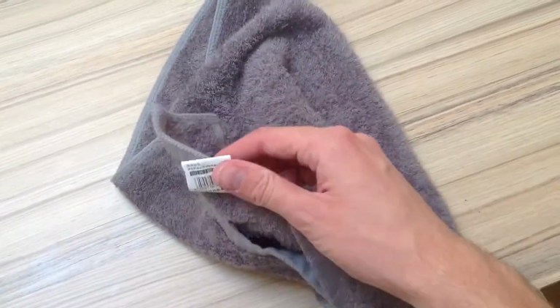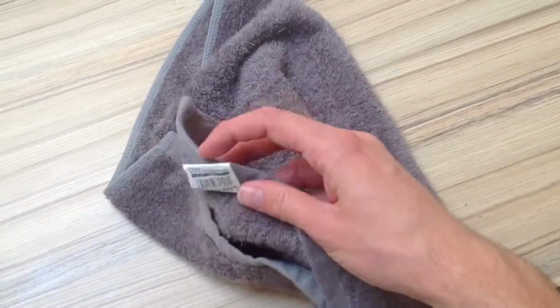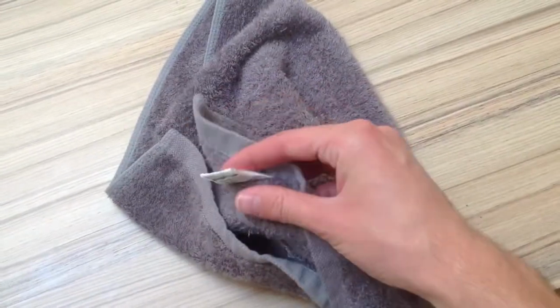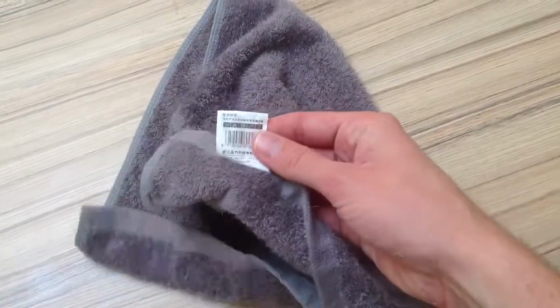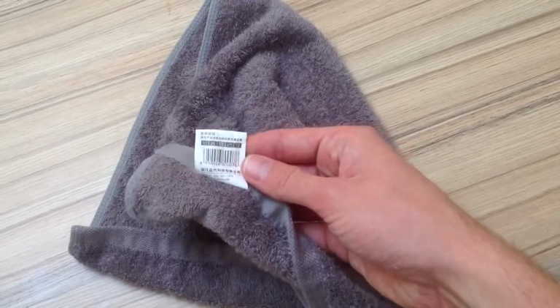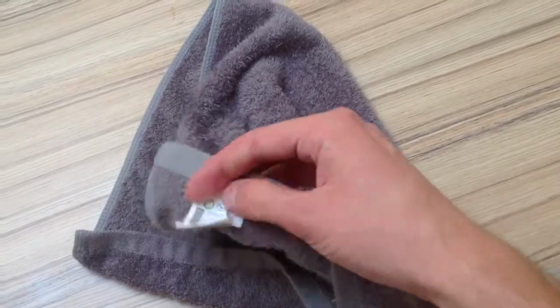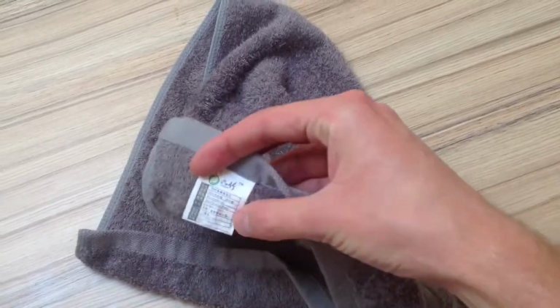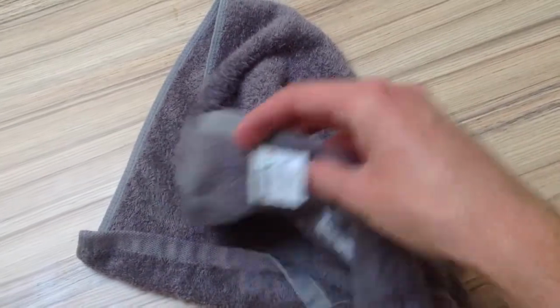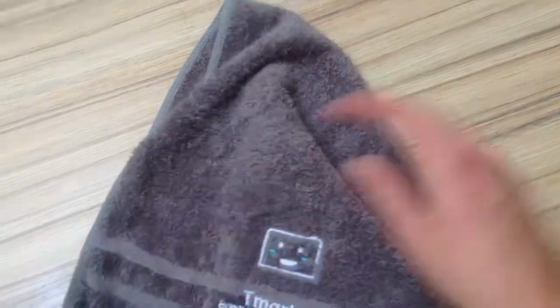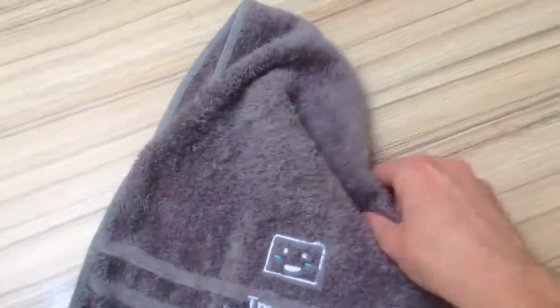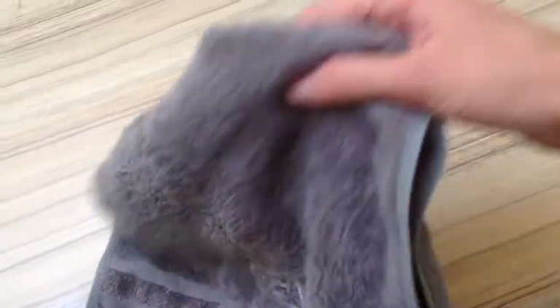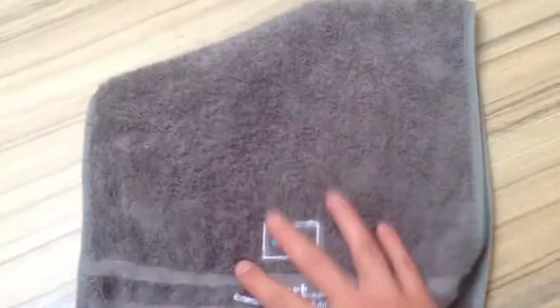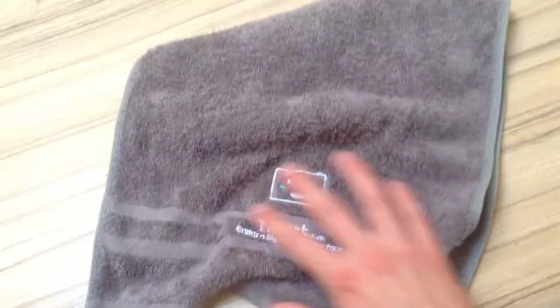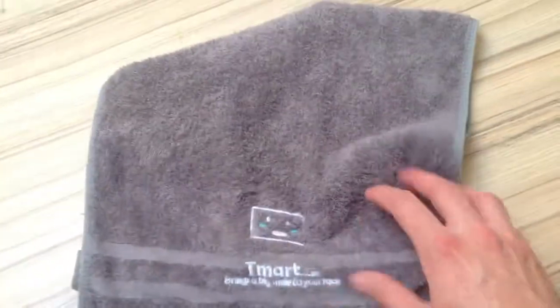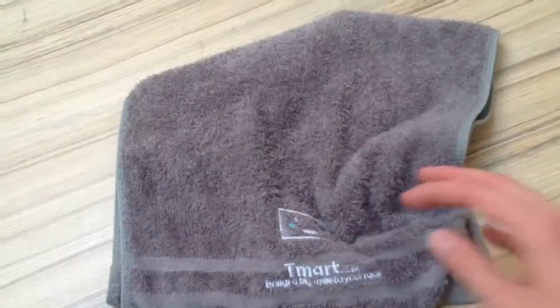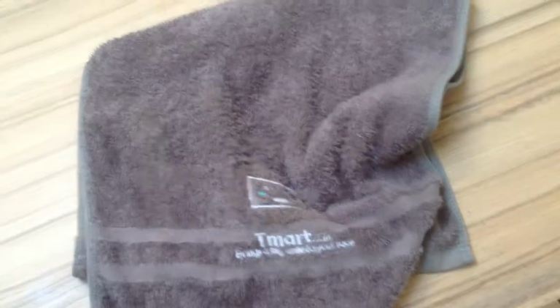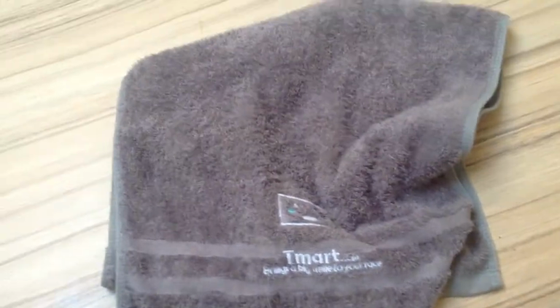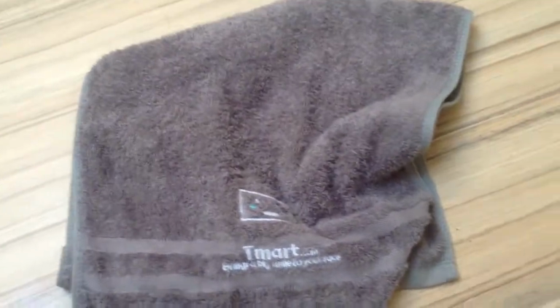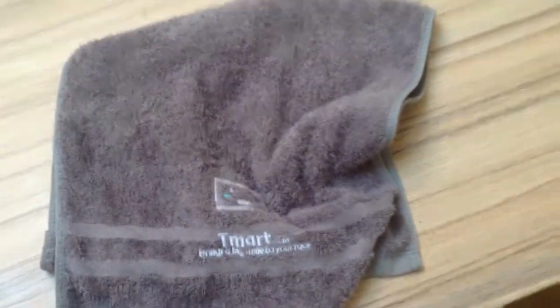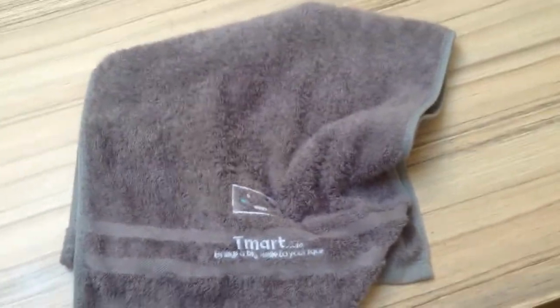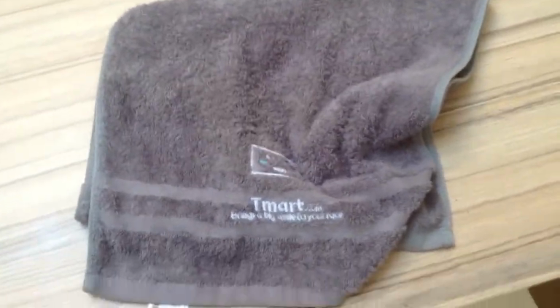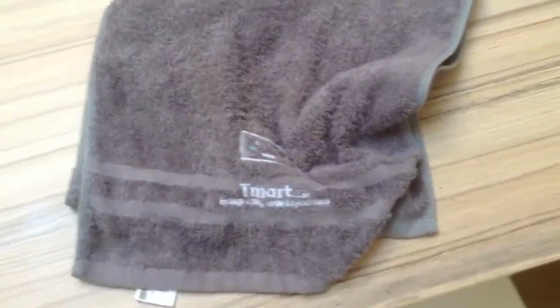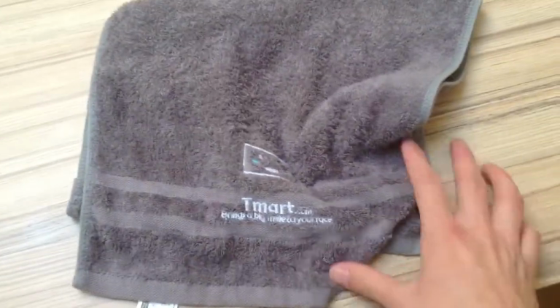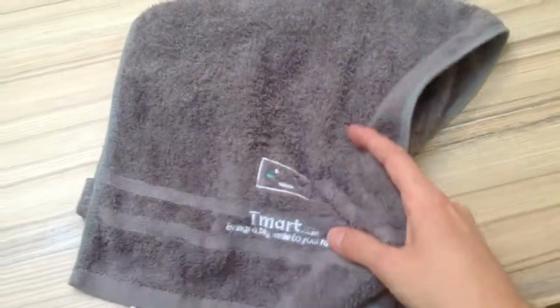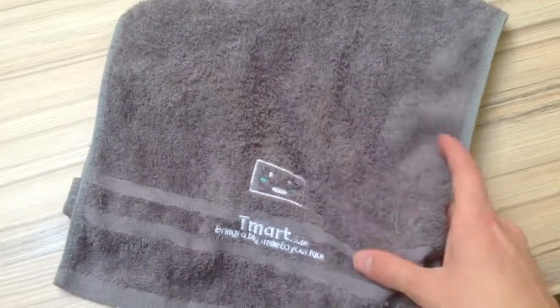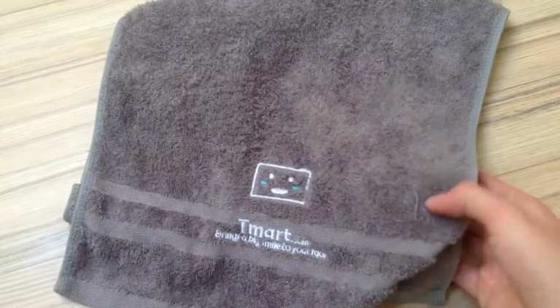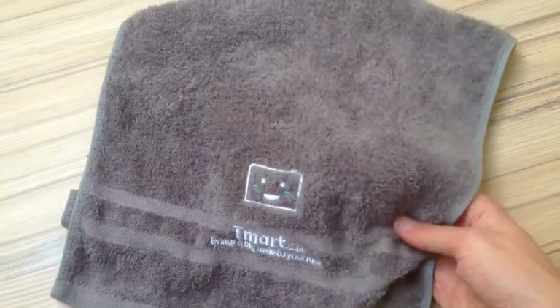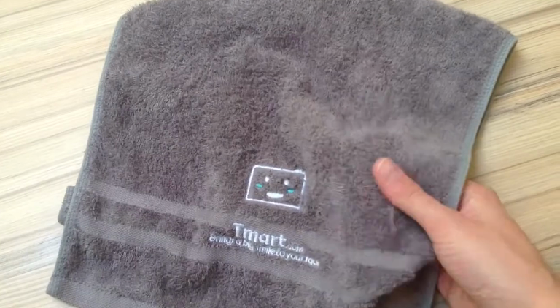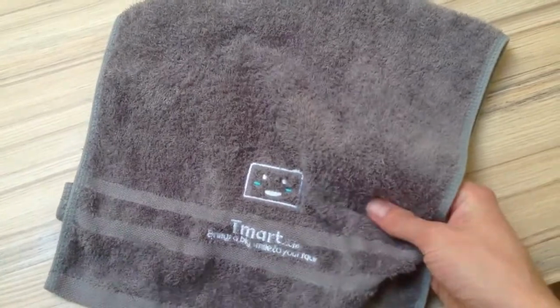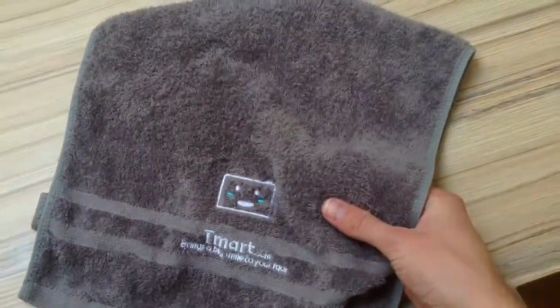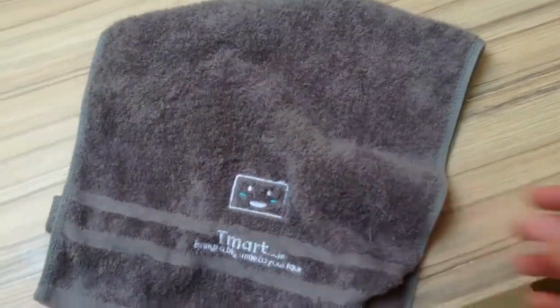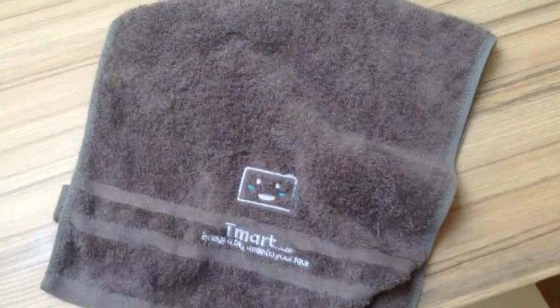Why do you want a bamboo towel? Well, bamboo has some special abilities — bacteria grow slower on bamboo than it does on cotton.